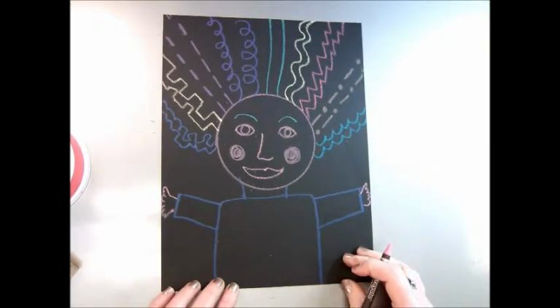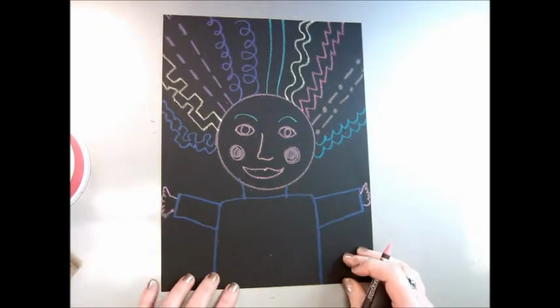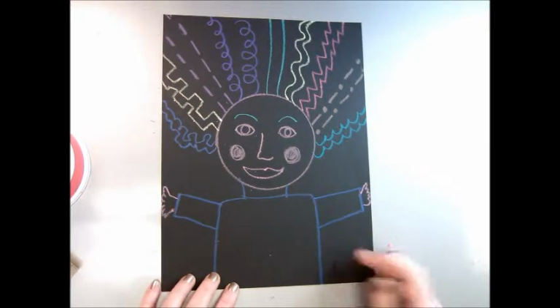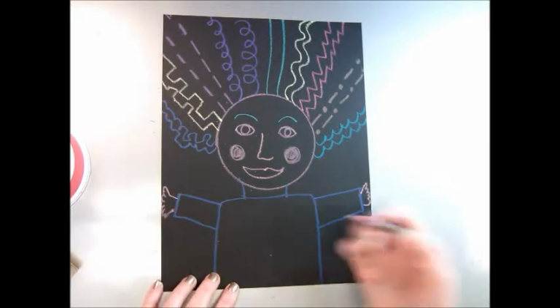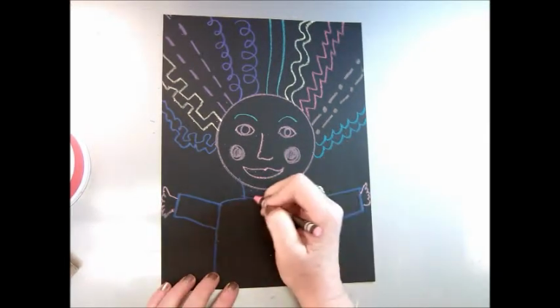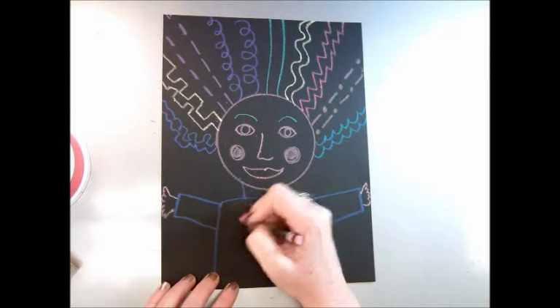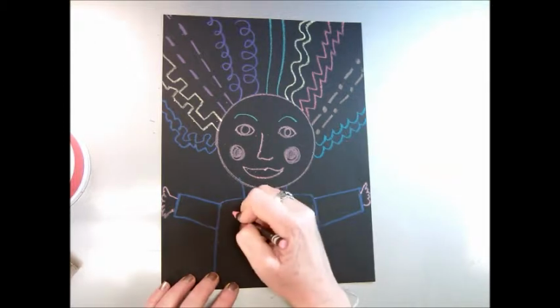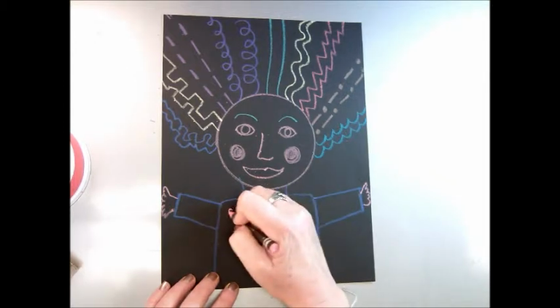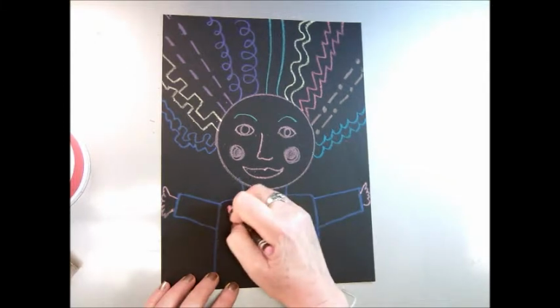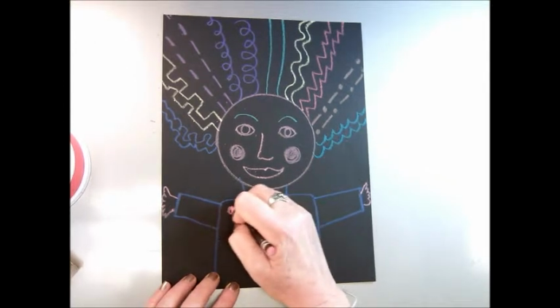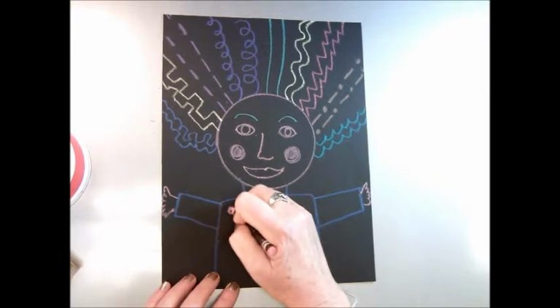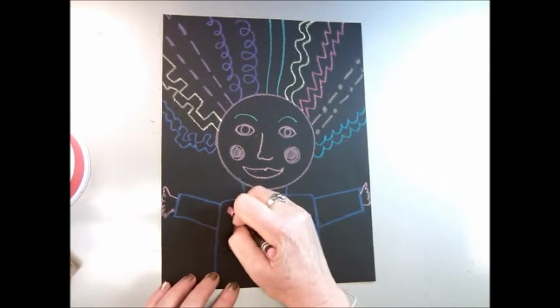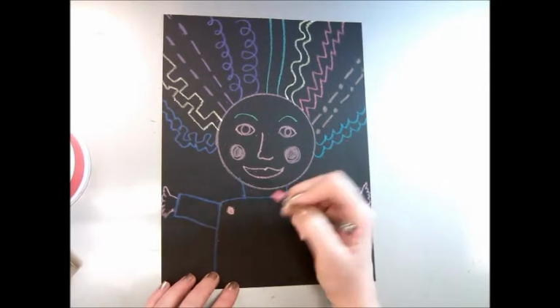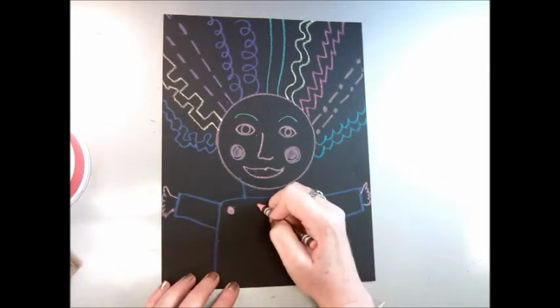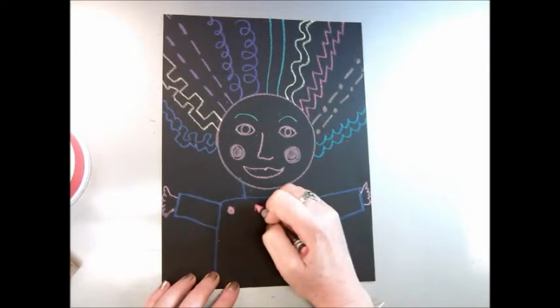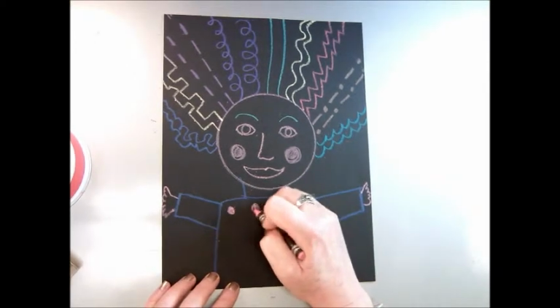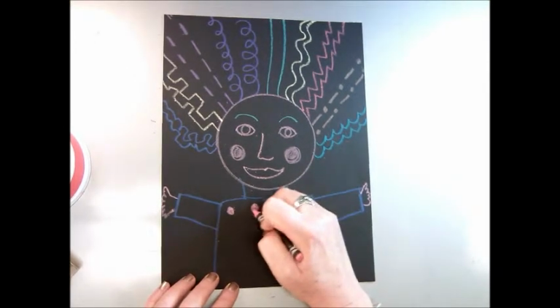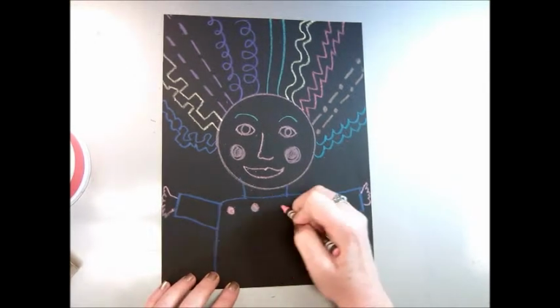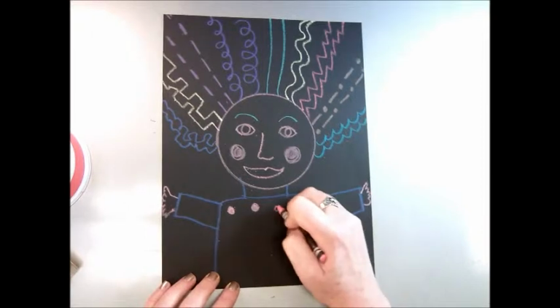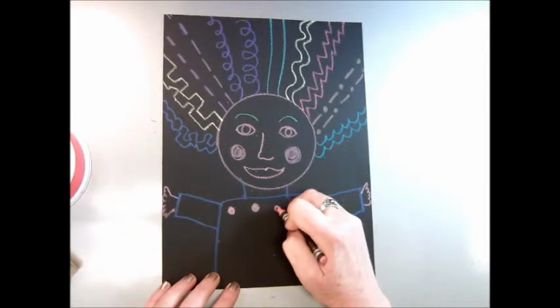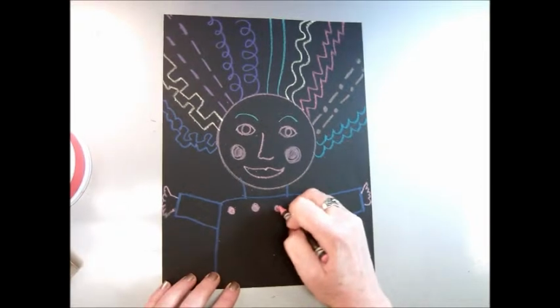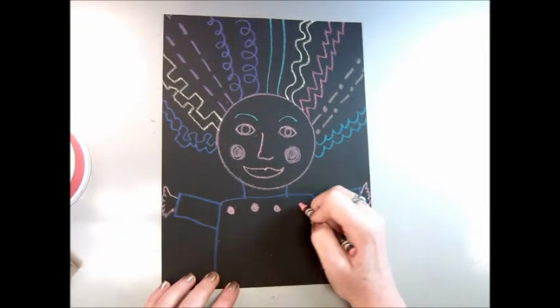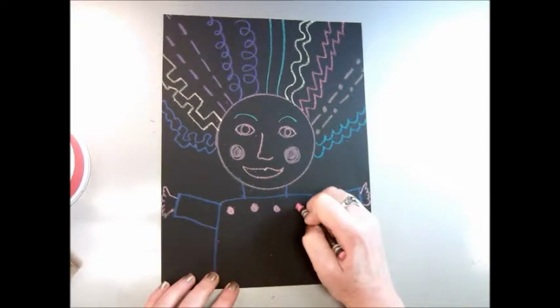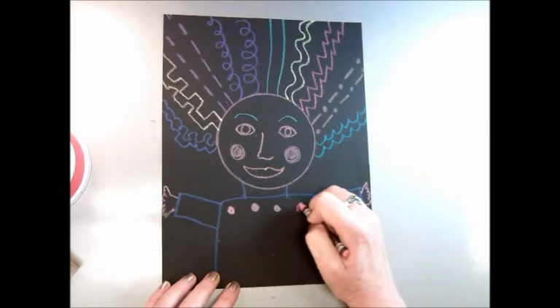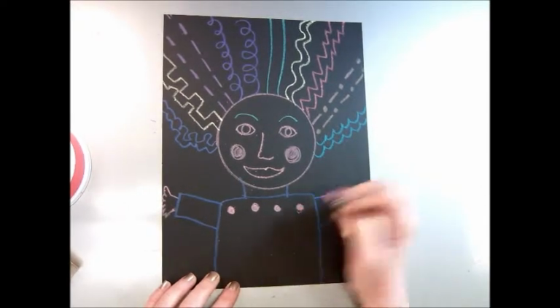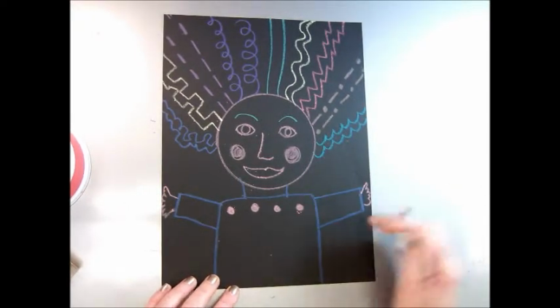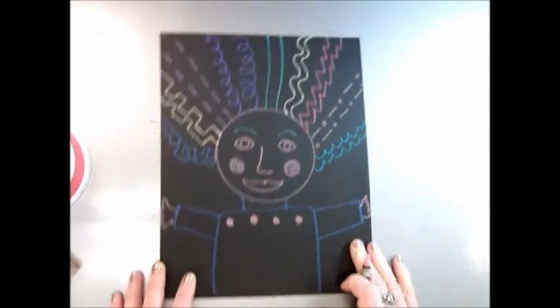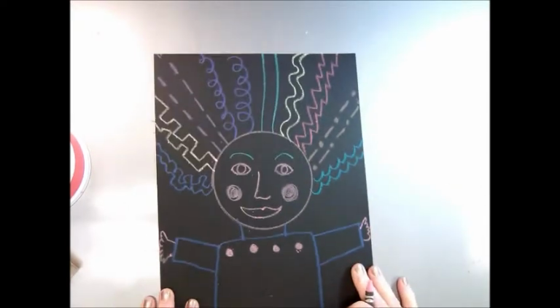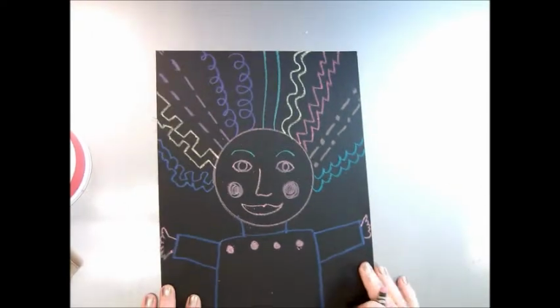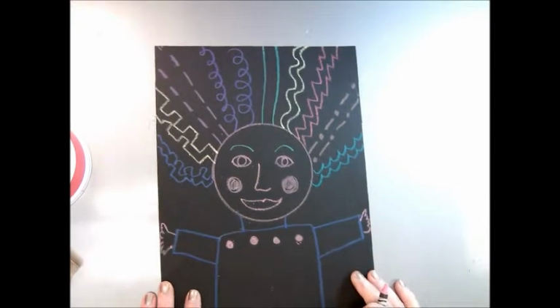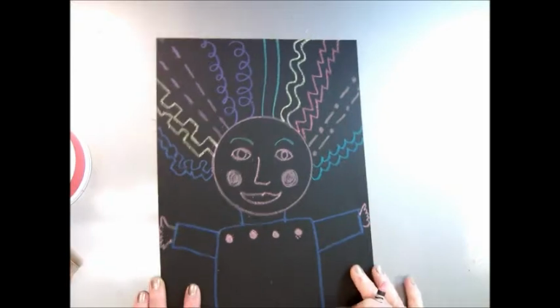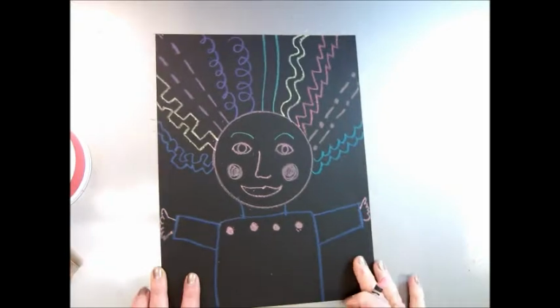And then decorate the clothing. Maybe you want to do polka dots or stripes, or just color them in plain and solid. Whatever you want to do on your silly line portrait — it's up to you.